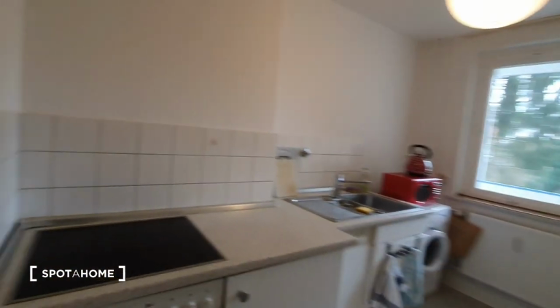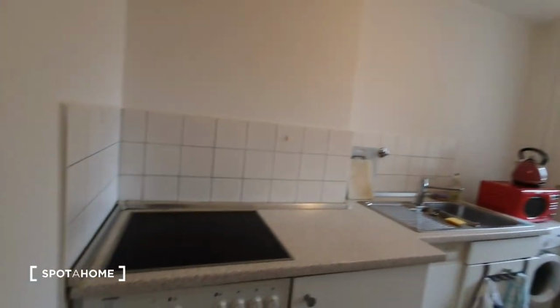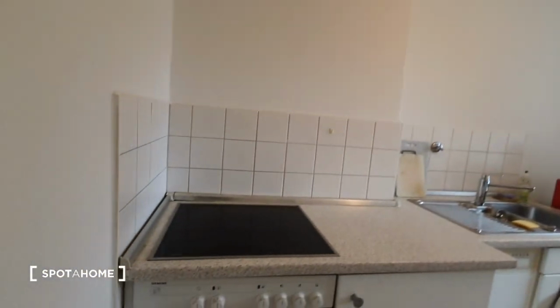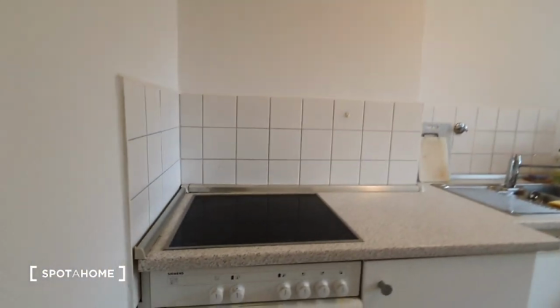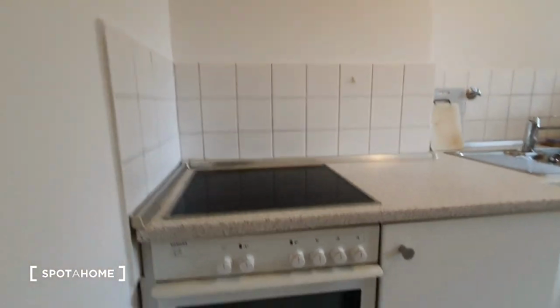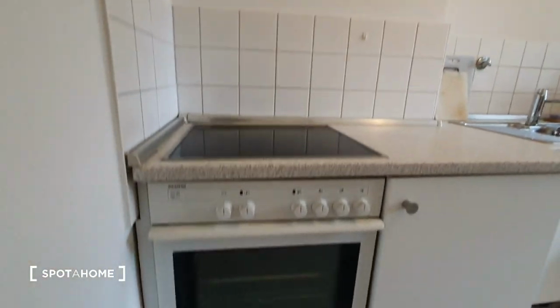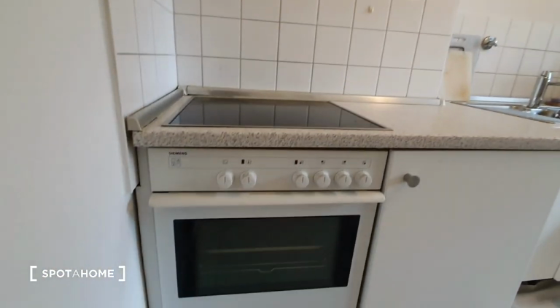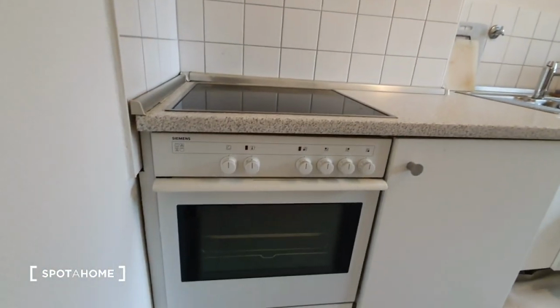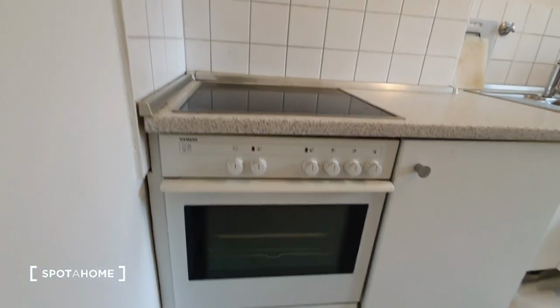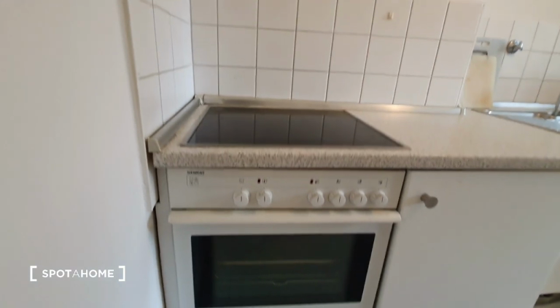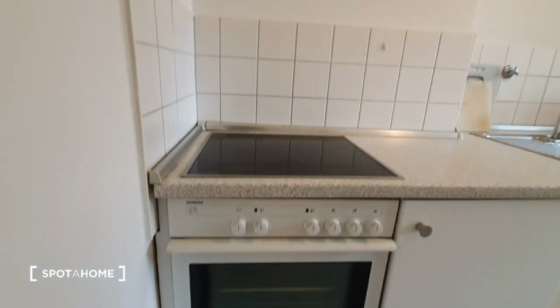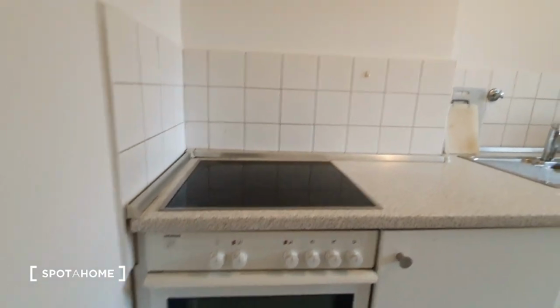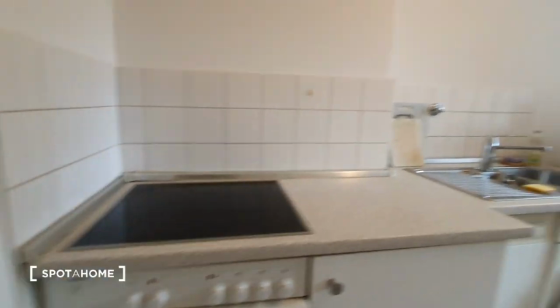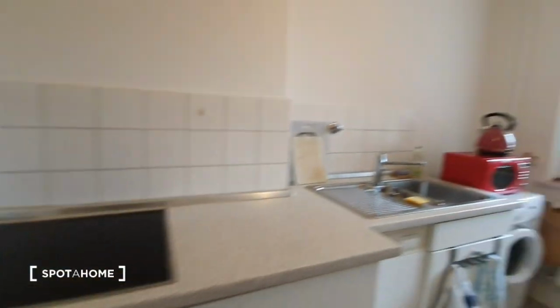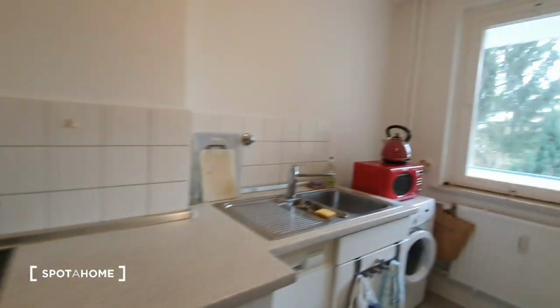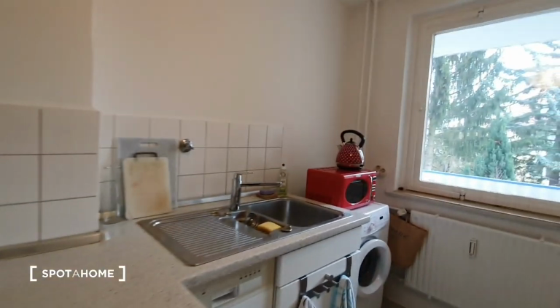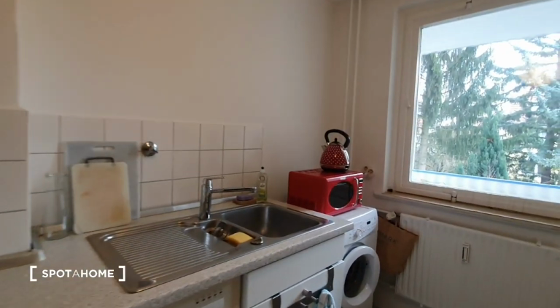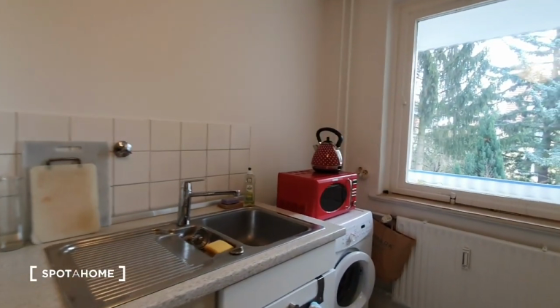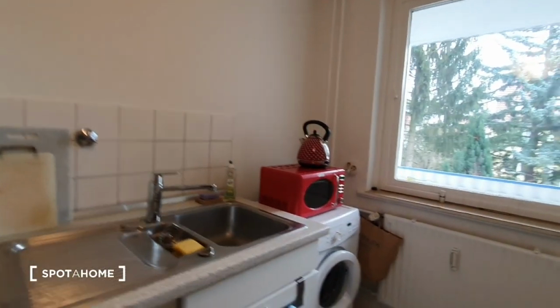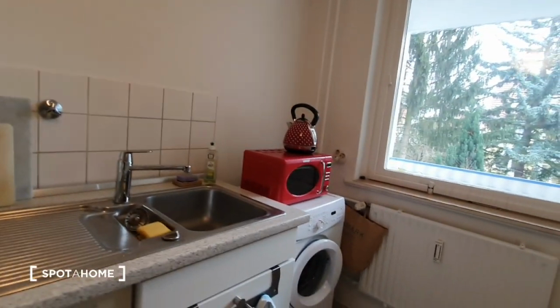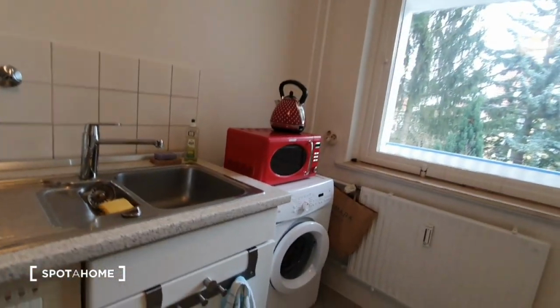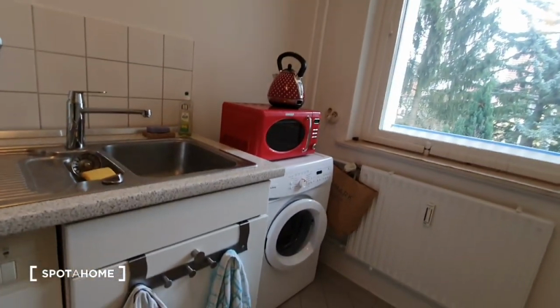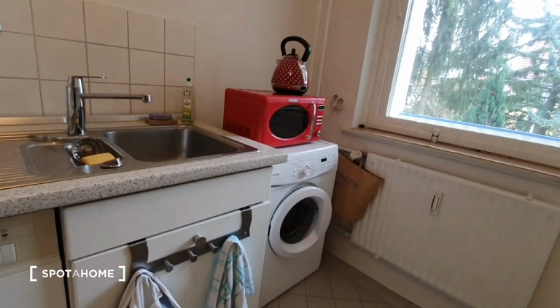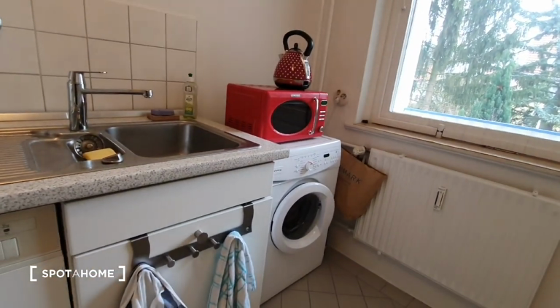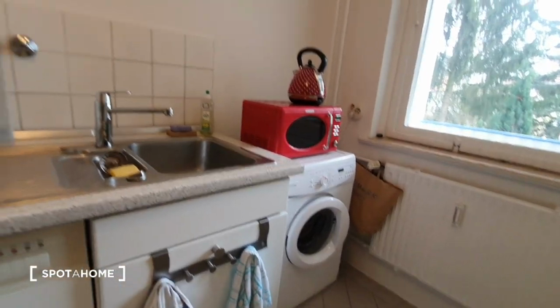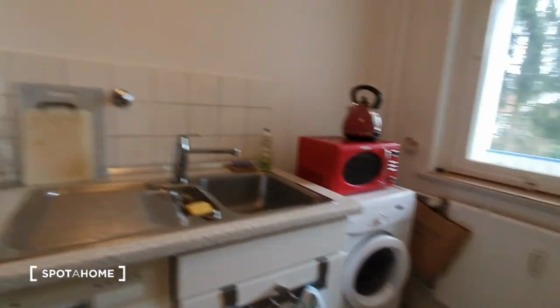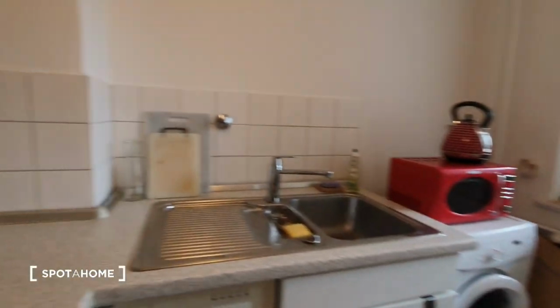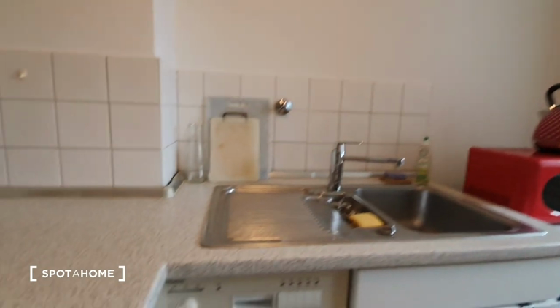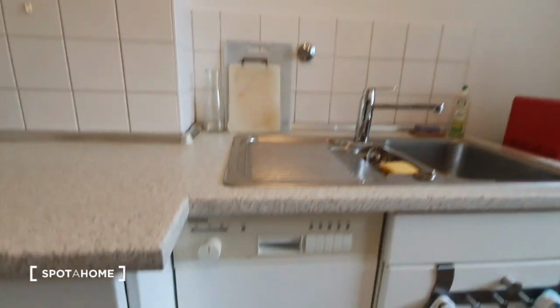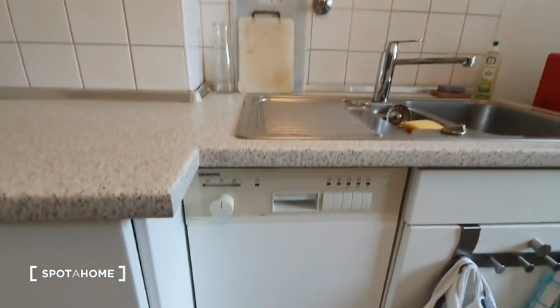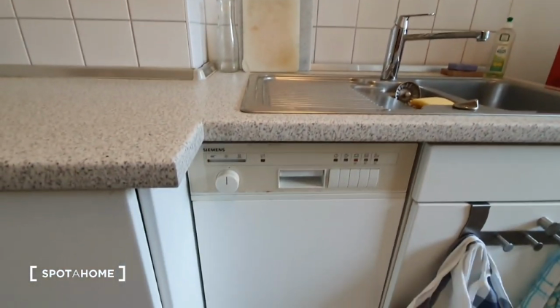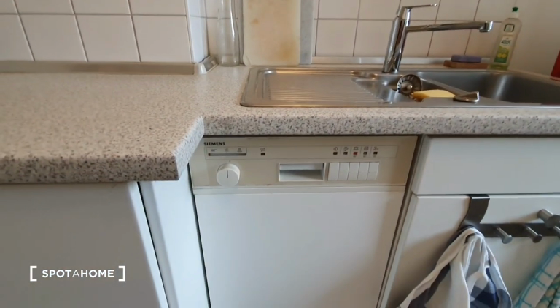Let's start from the kitchen. The kitchen is fully equipped. You have the oven with the hose, the microwave and the washing machine. You also have the dishwasher here.